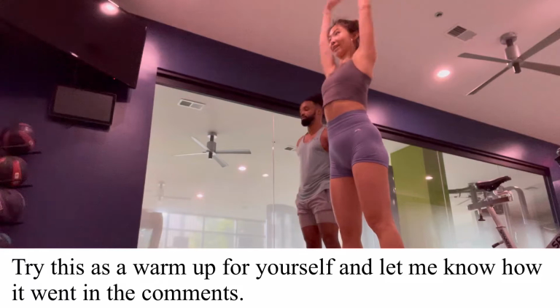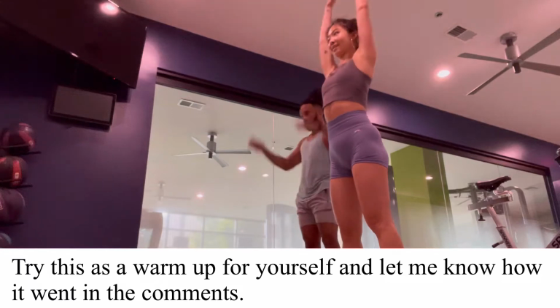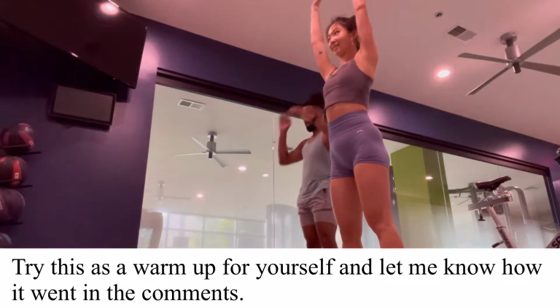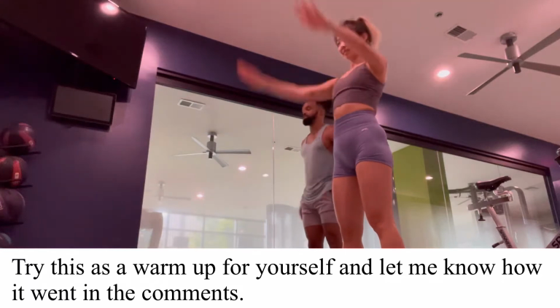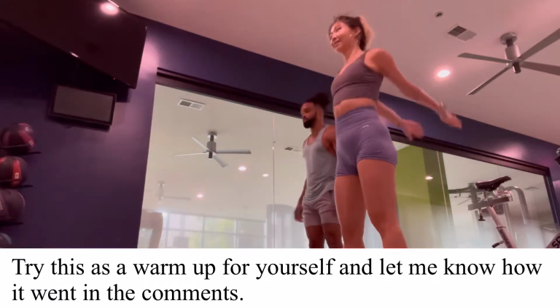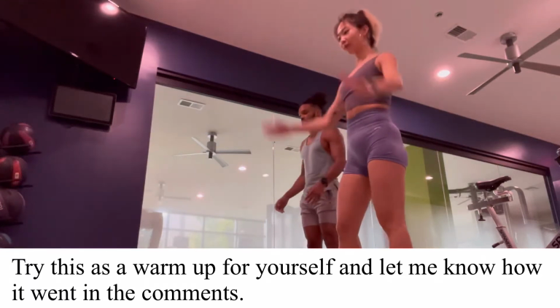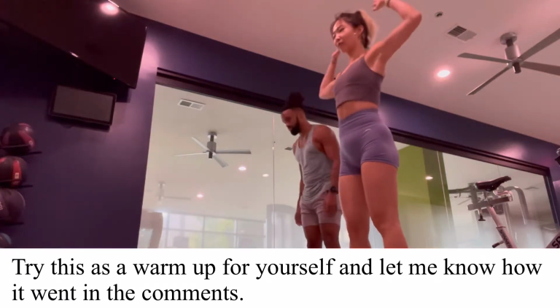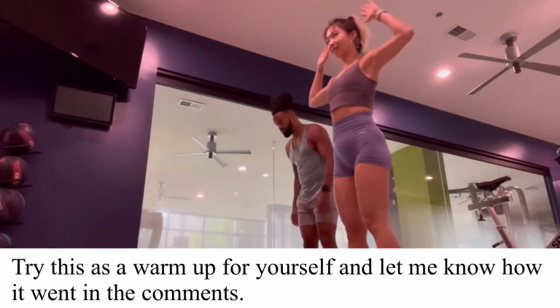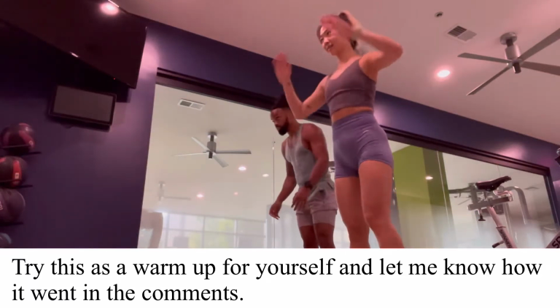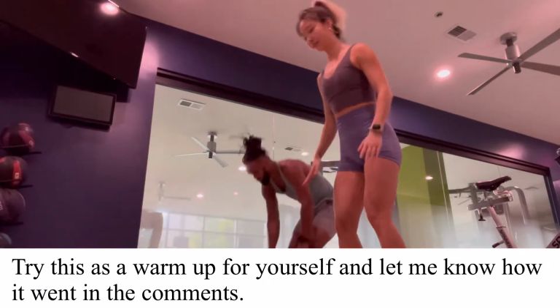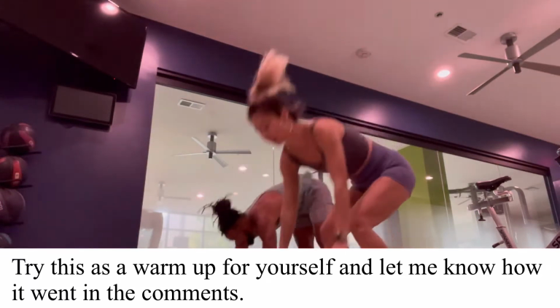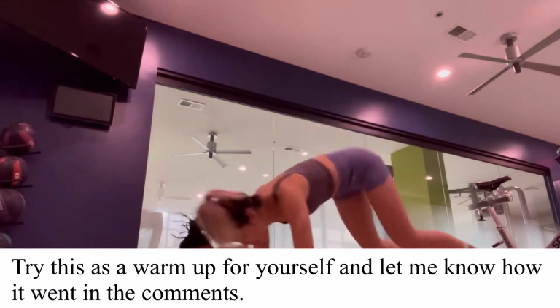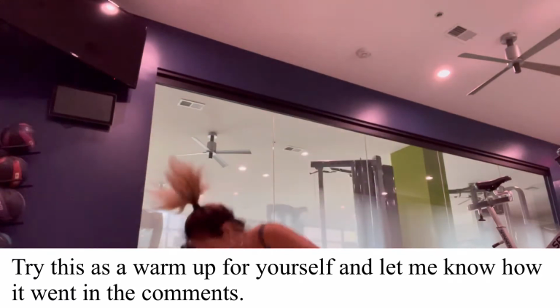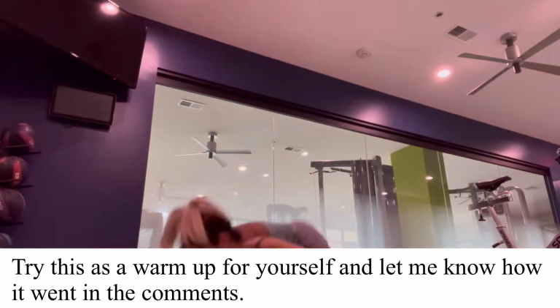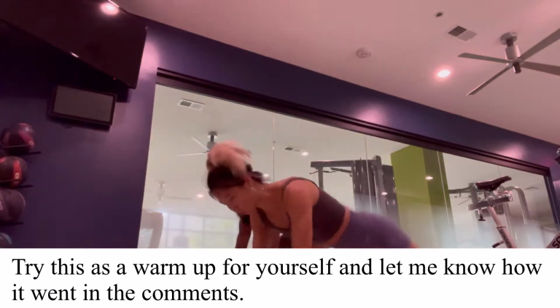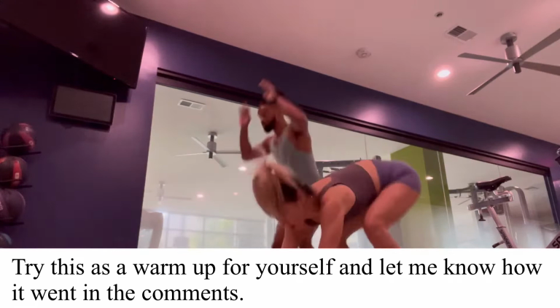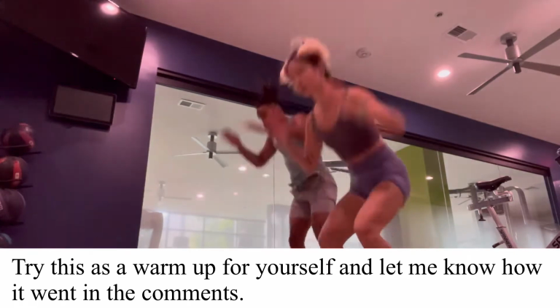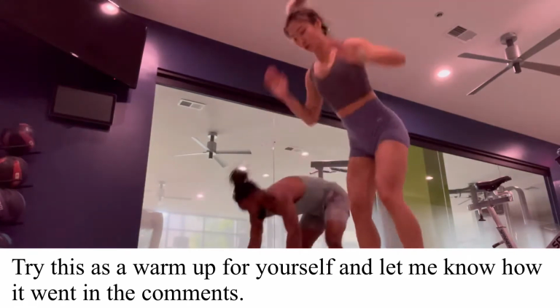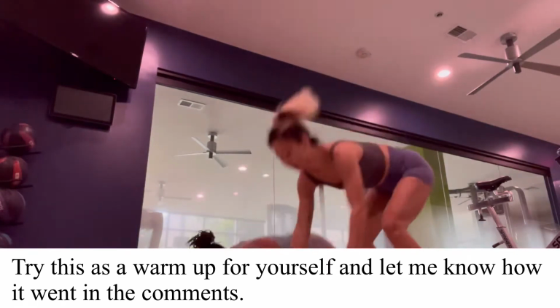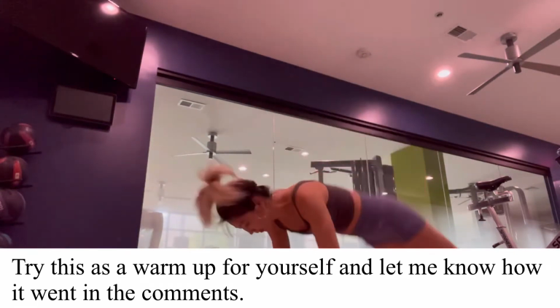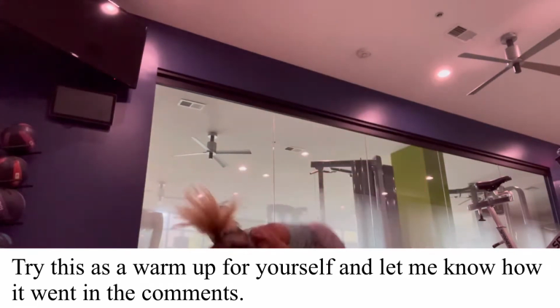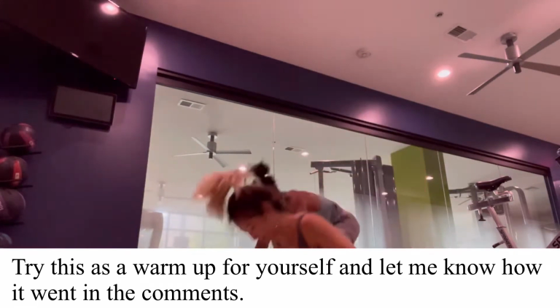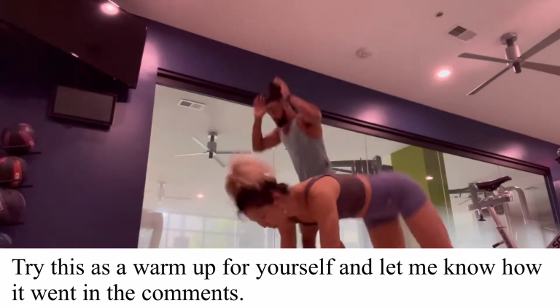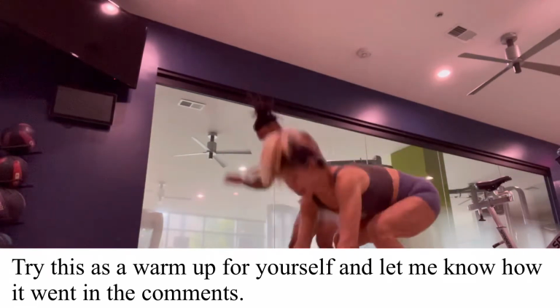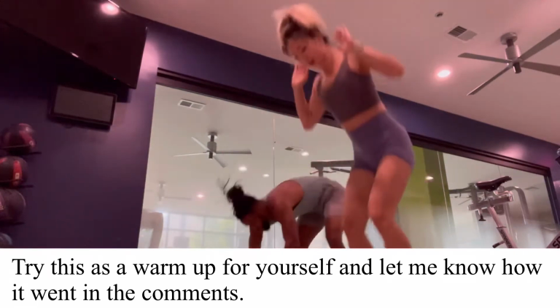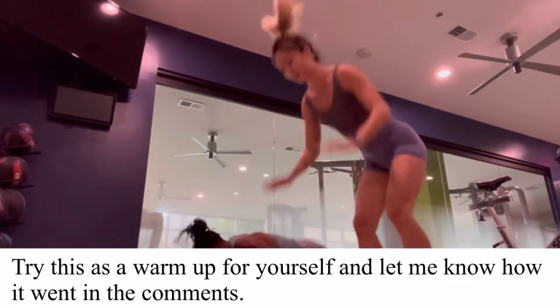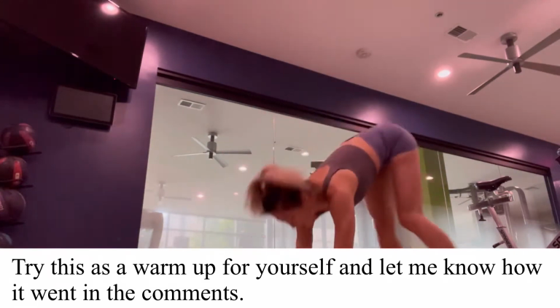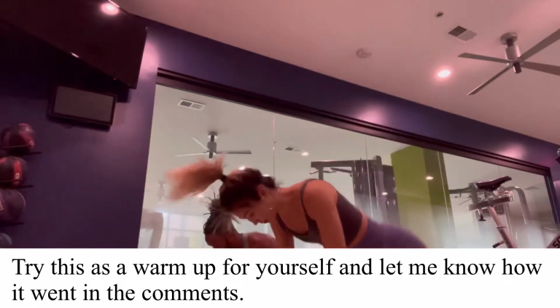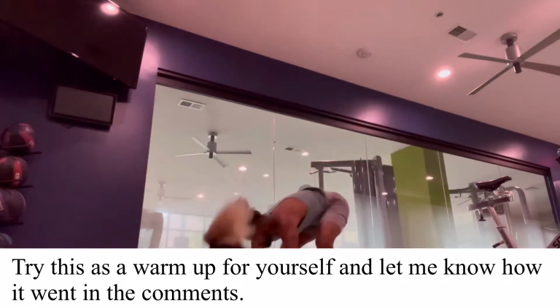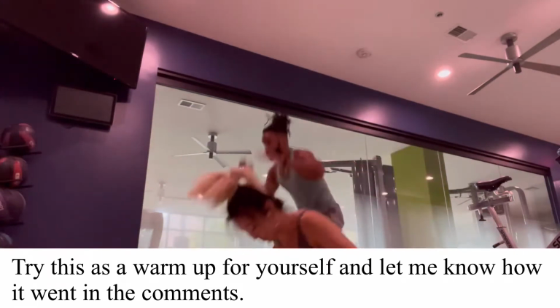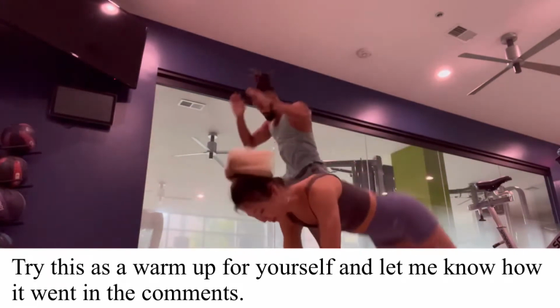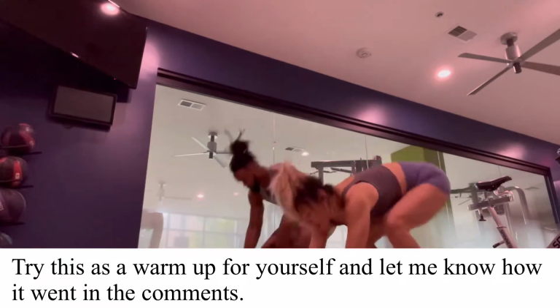Another YouTuber said we should do the burpee challenge, so I decided let's go ahead and do it for our warm-up. As you can see we're starting here, going strong, looking good — let's see how it goes.